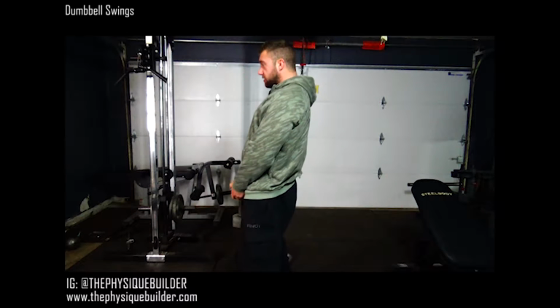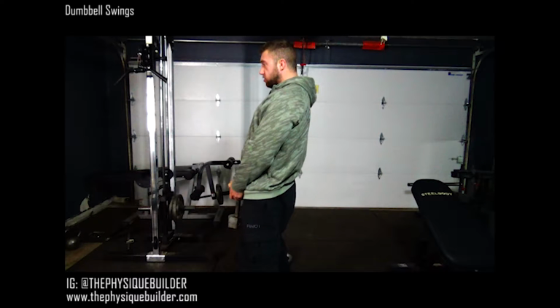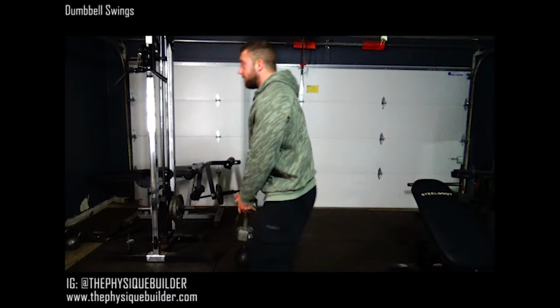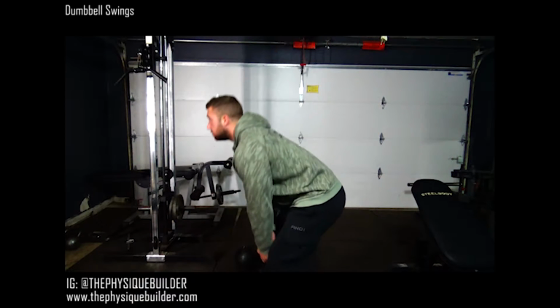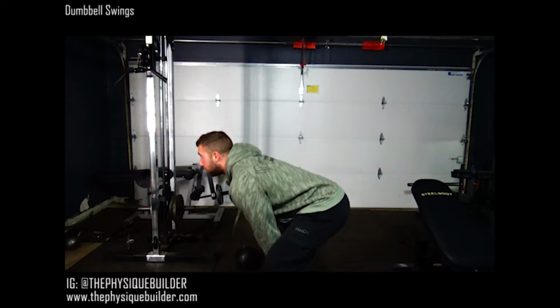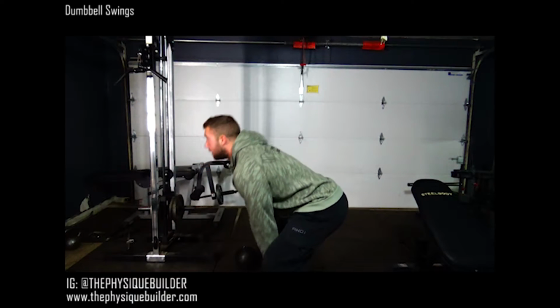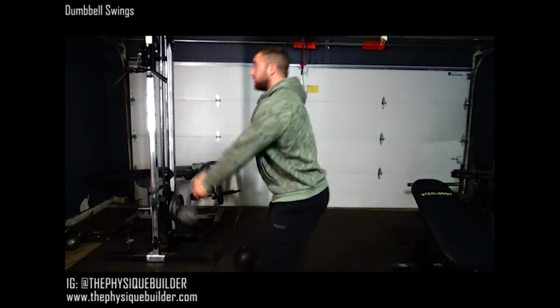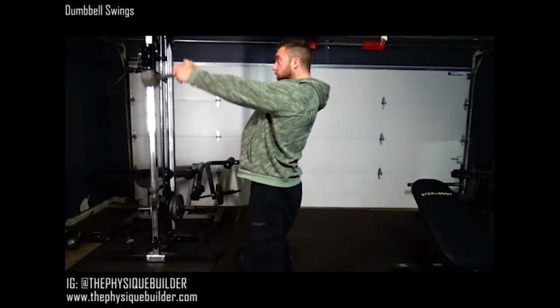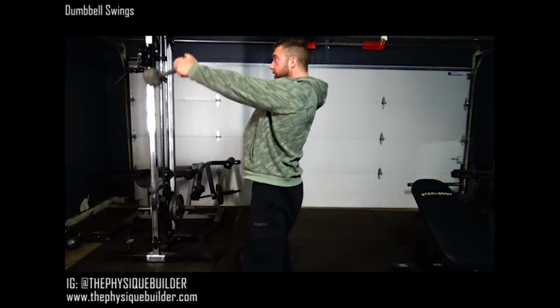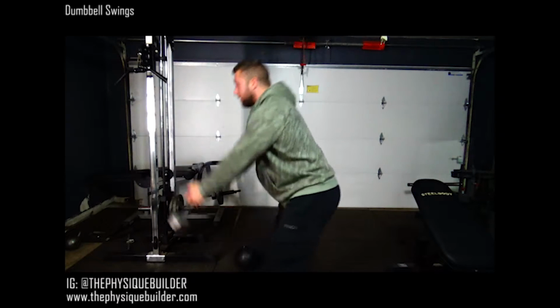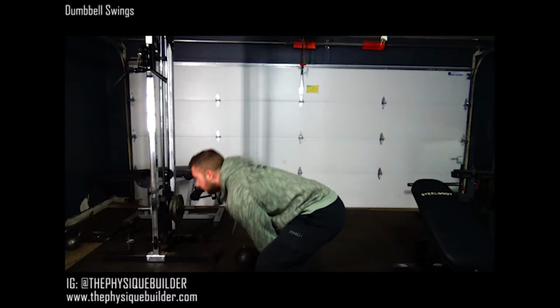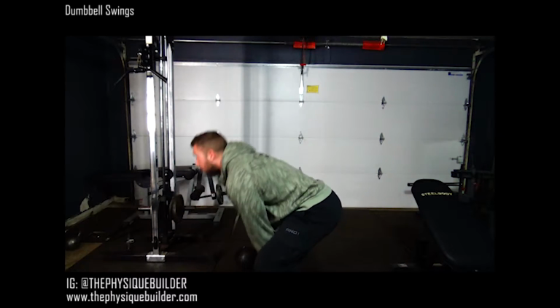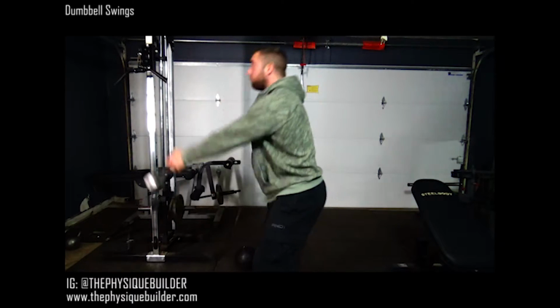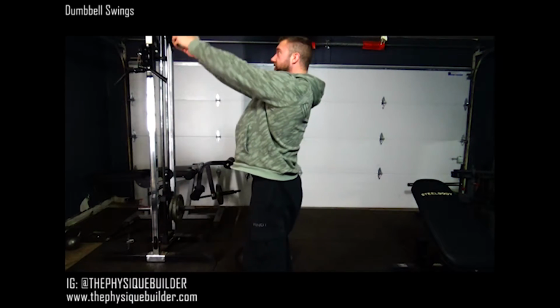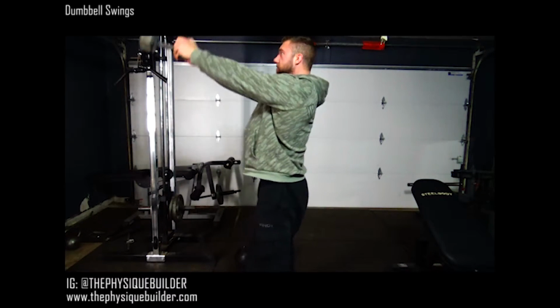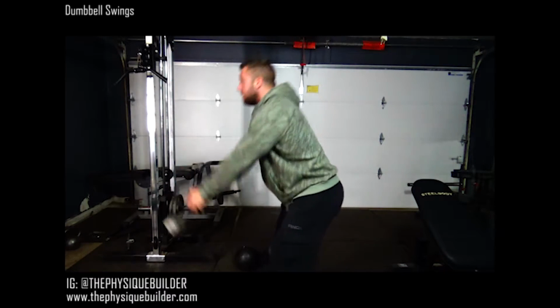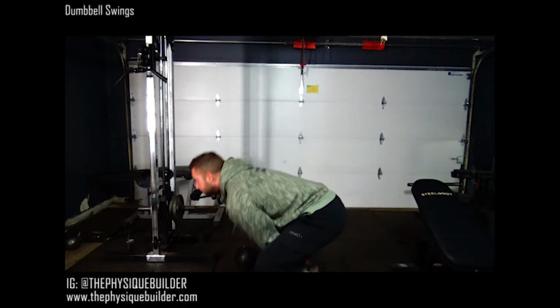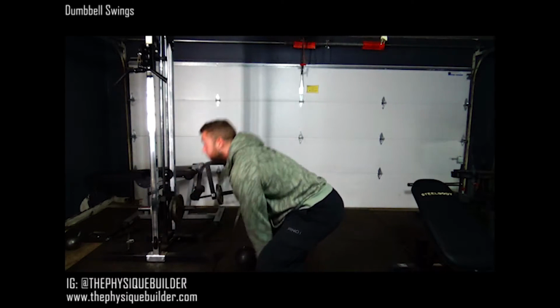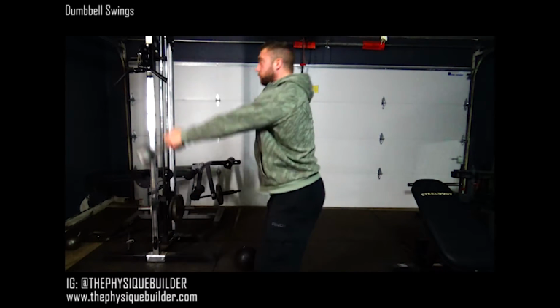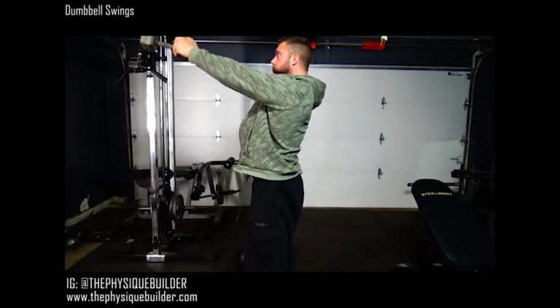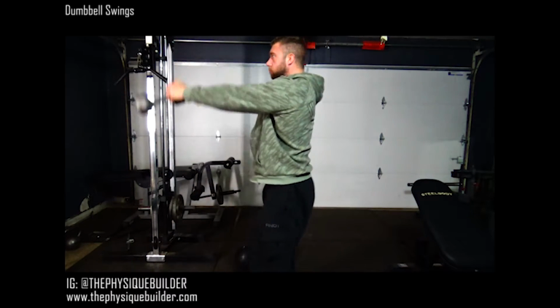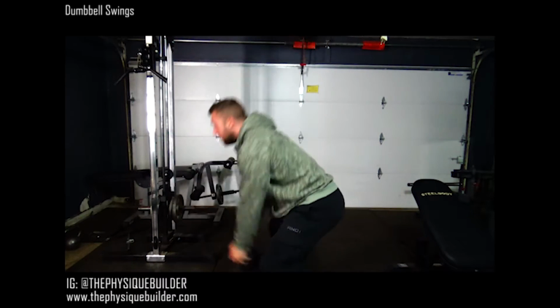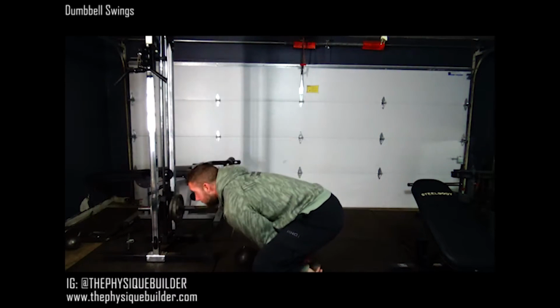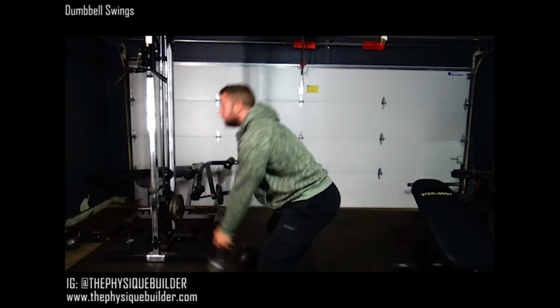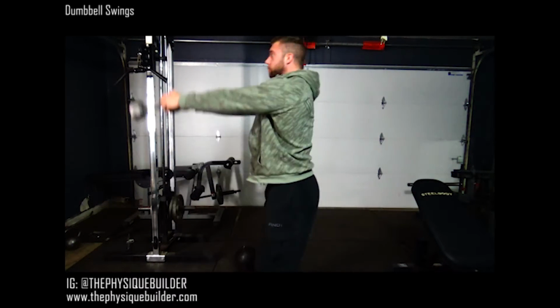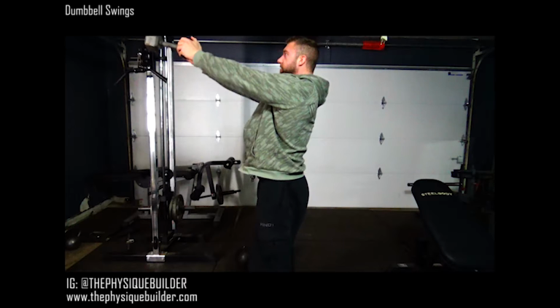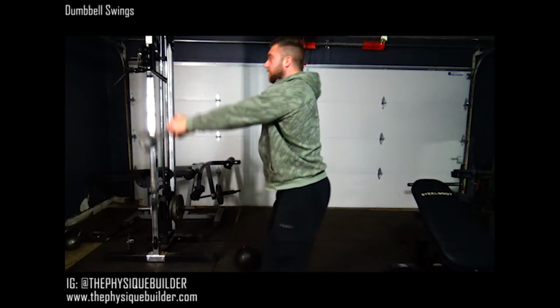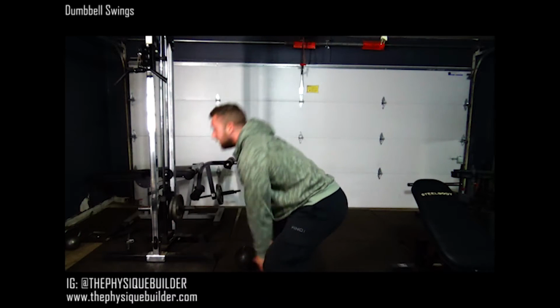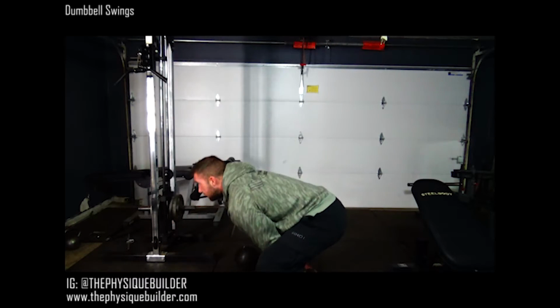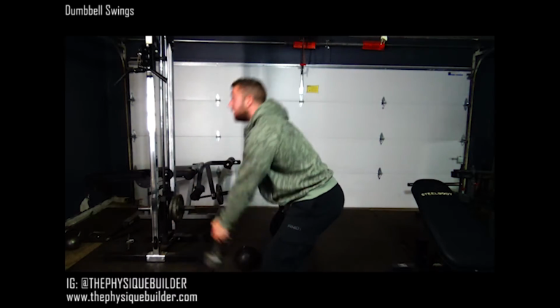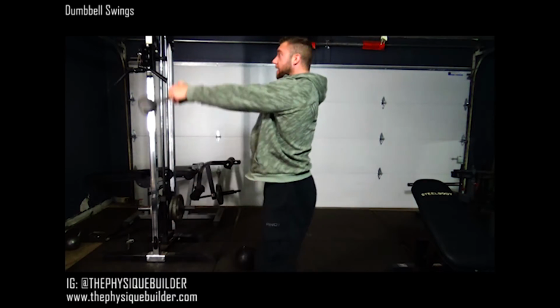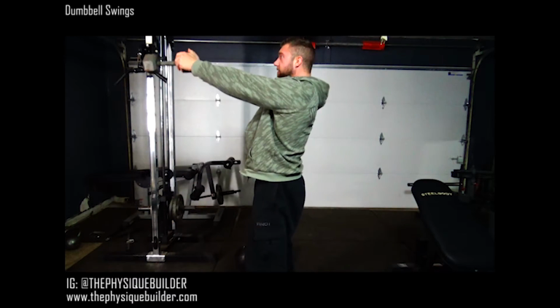You're going to drop down into a squat, explode up, and then just let it fall back down. Bring that dumbbell up to eye height.